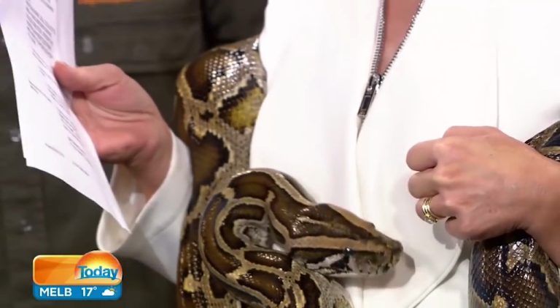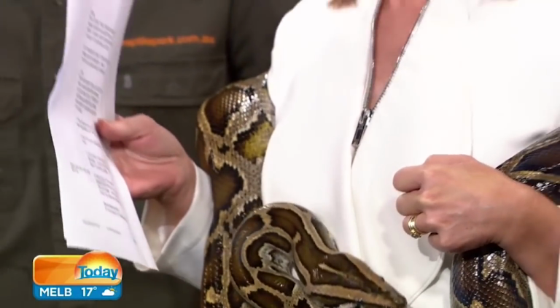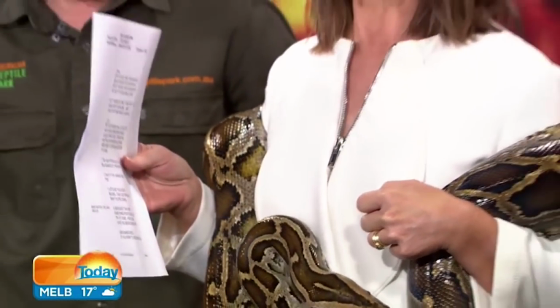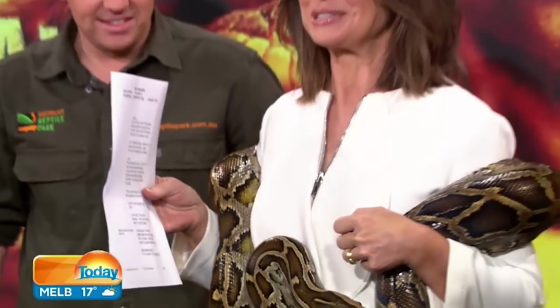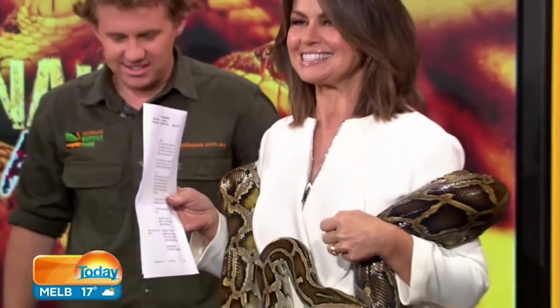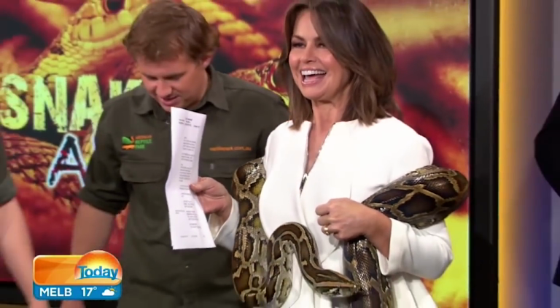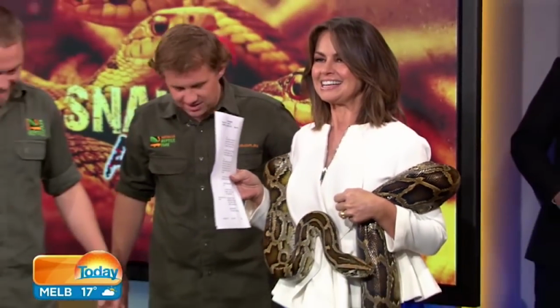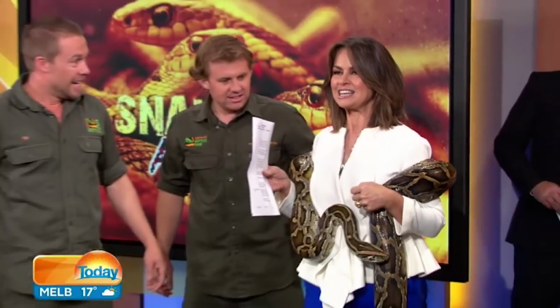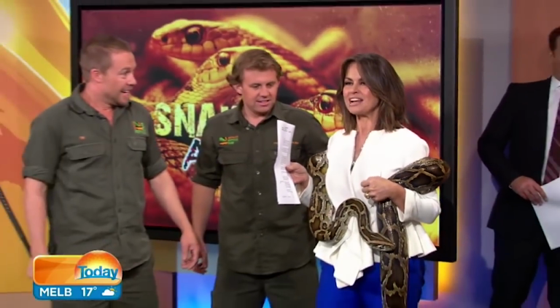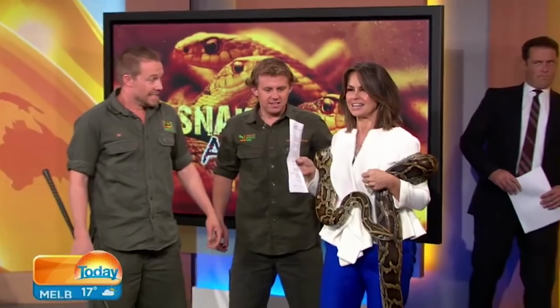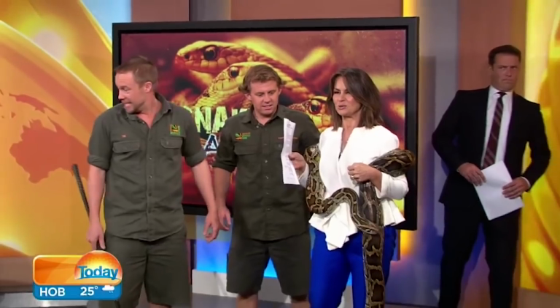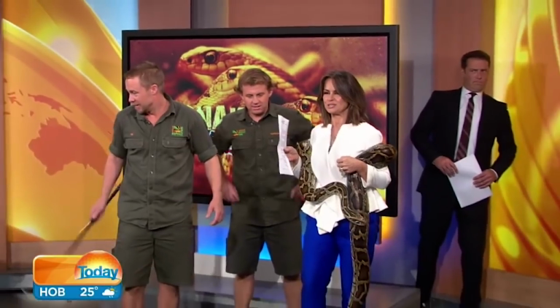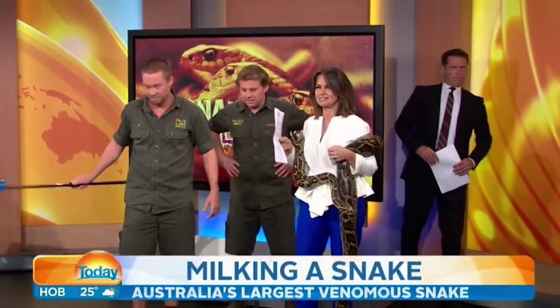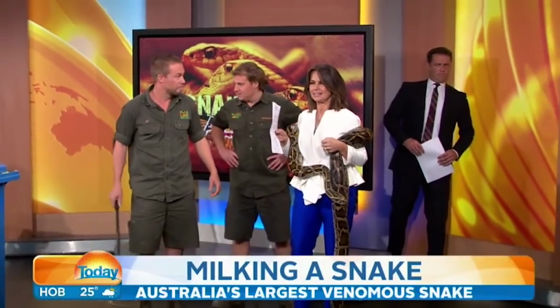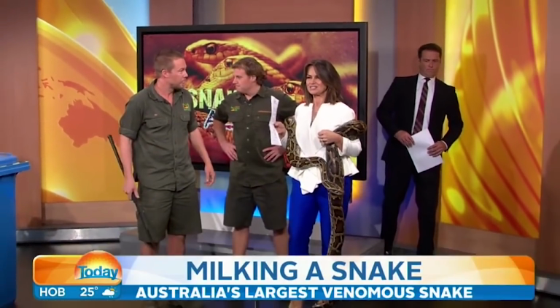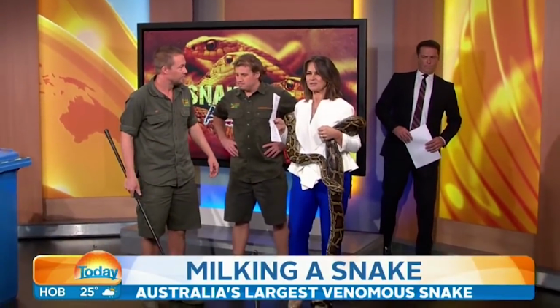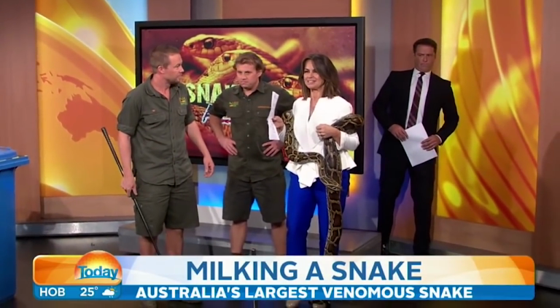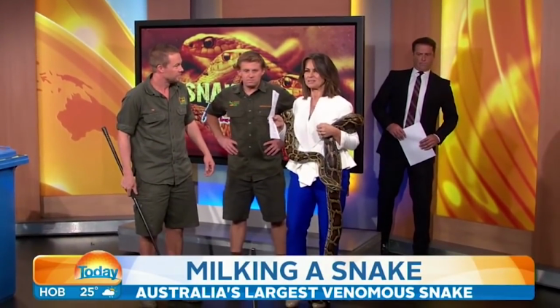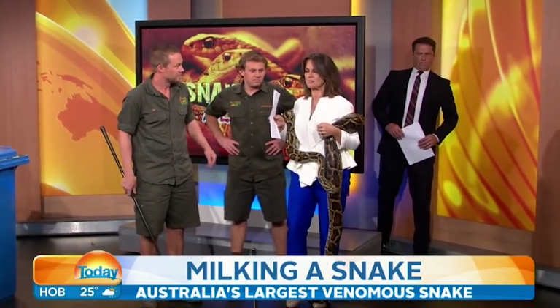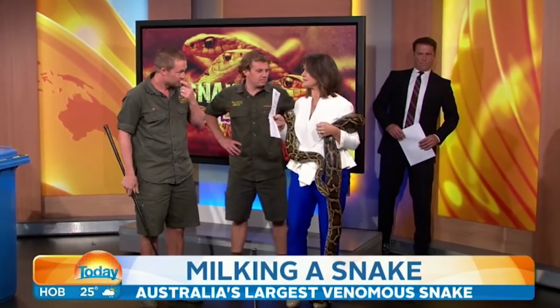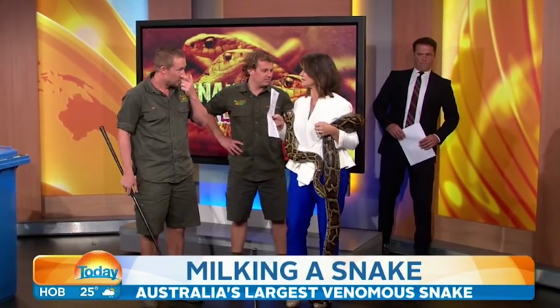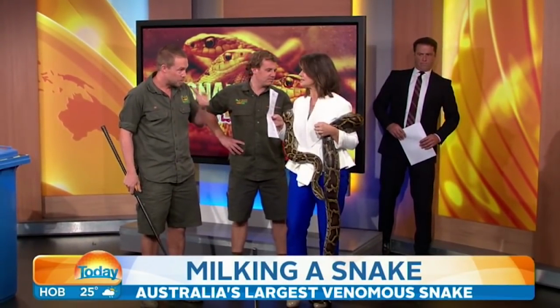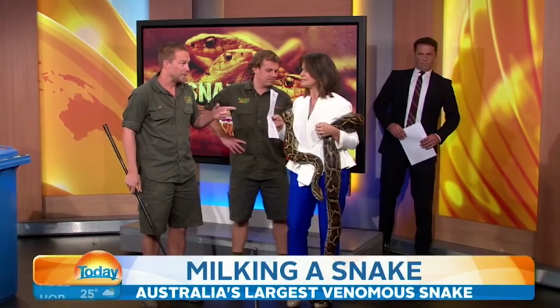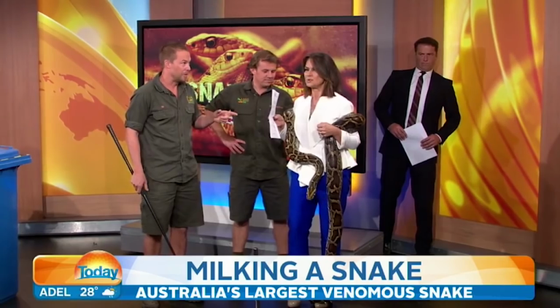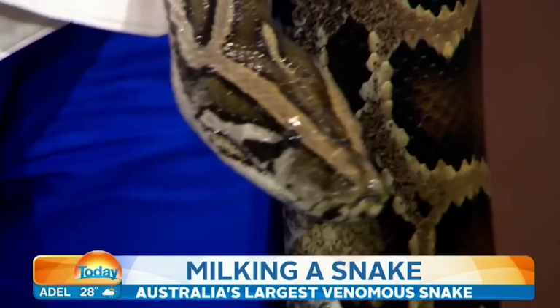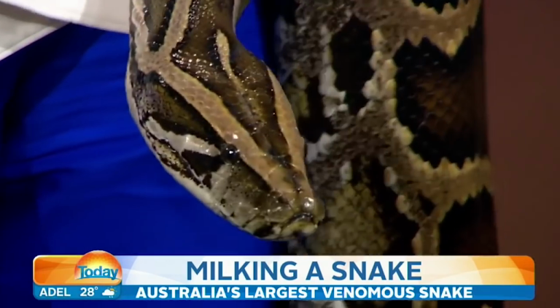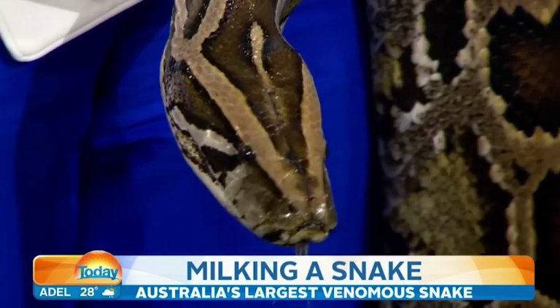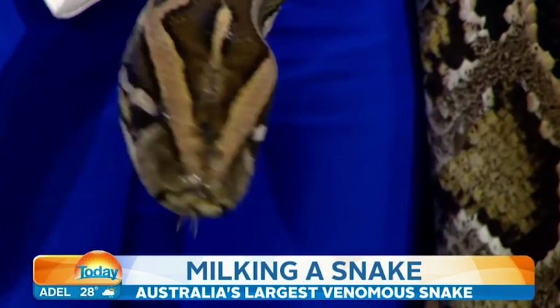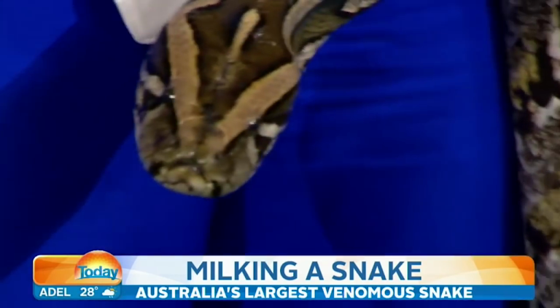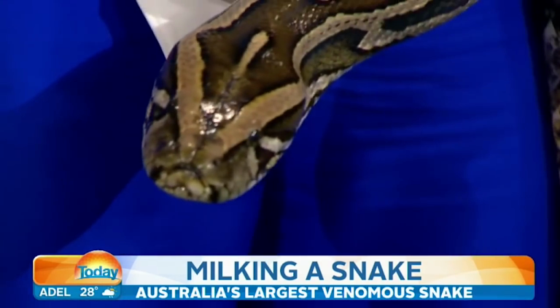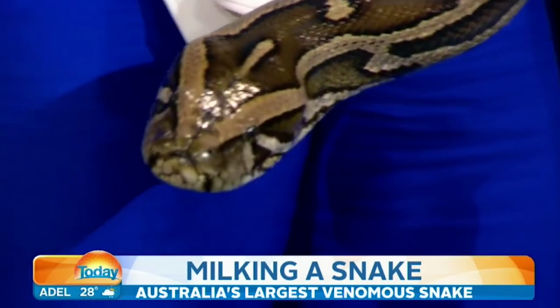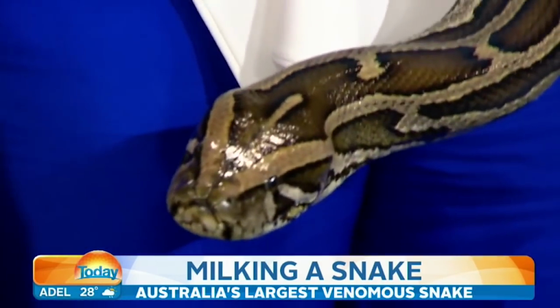Tim Faulkner and Bill Collette, and a king brown snake called Brutus. And that's not who I'm holding at the moment — this is a python, isn't it, guys? It's a Burmese python. So the guys are here from the Australian Reptile Park.